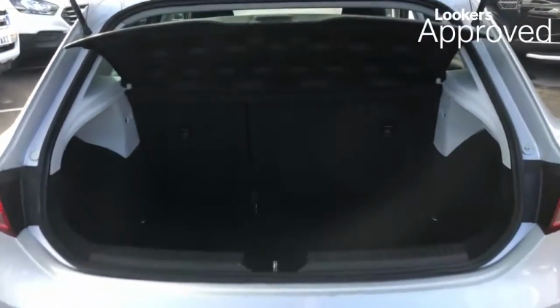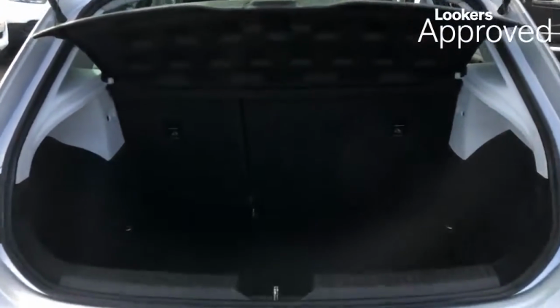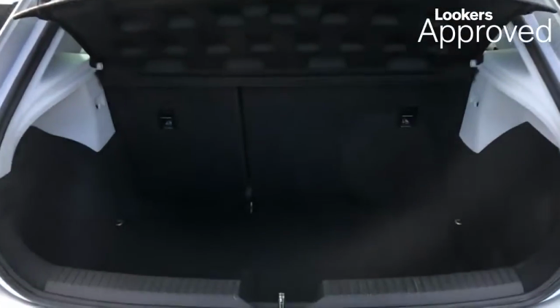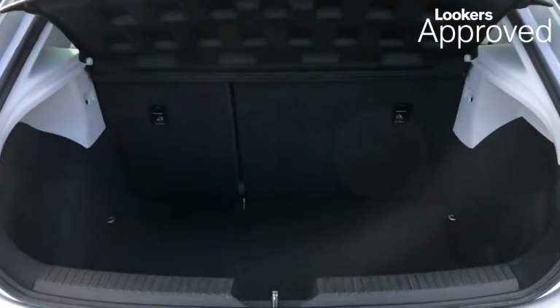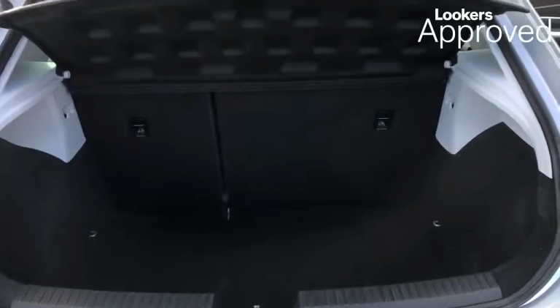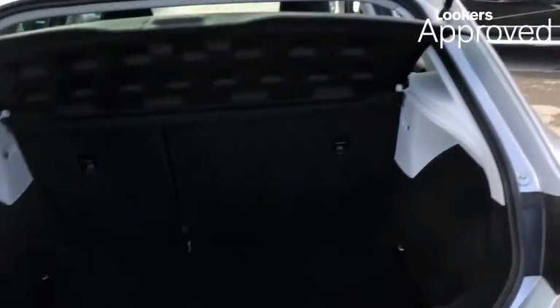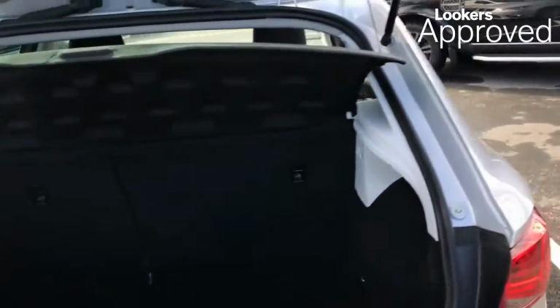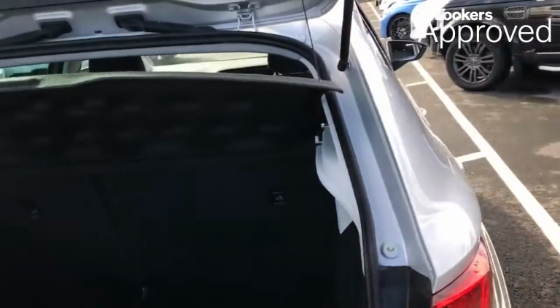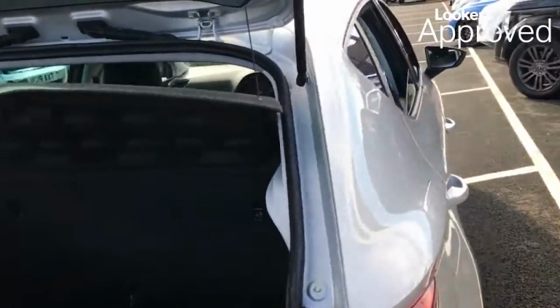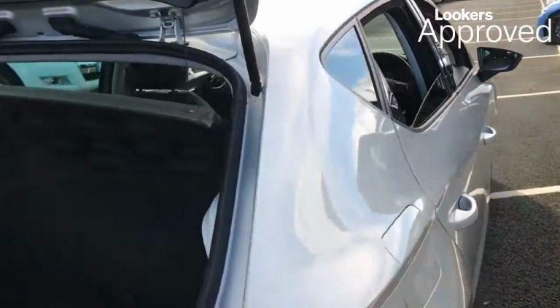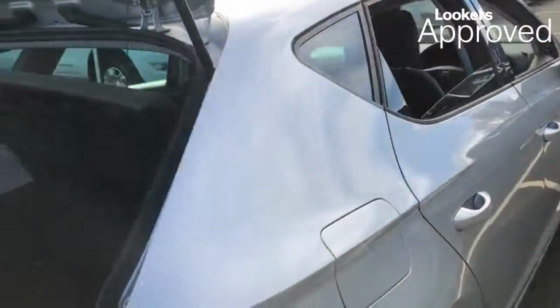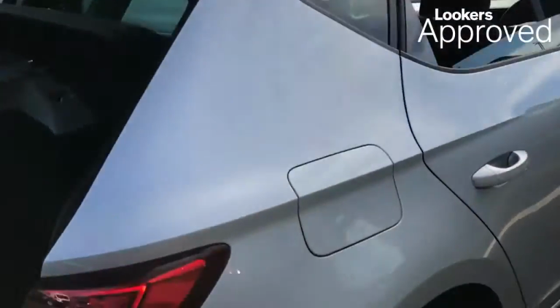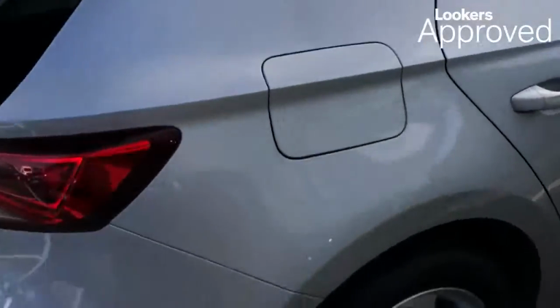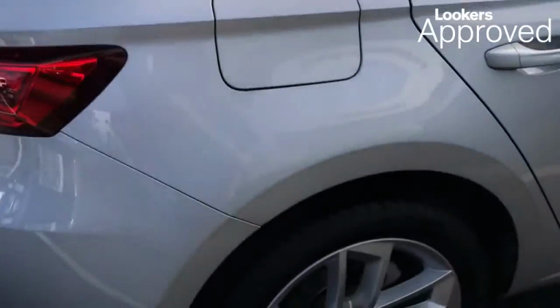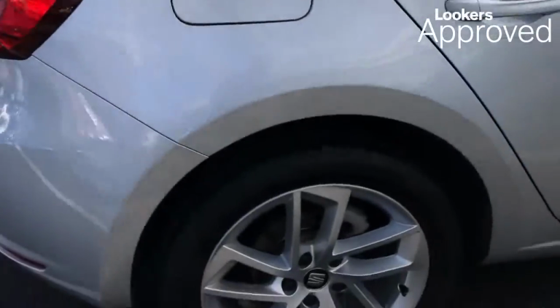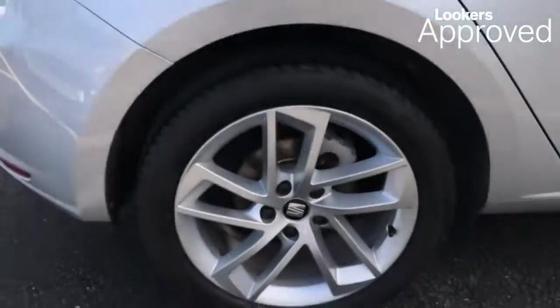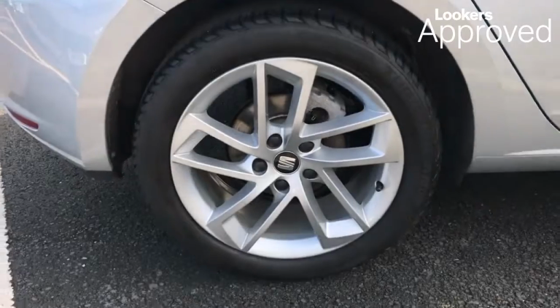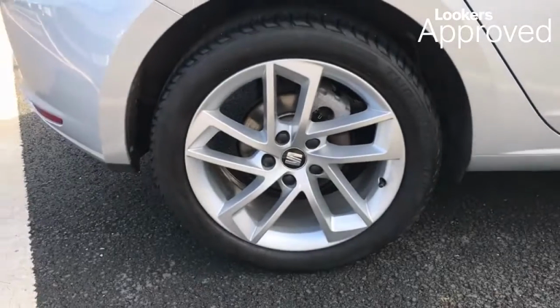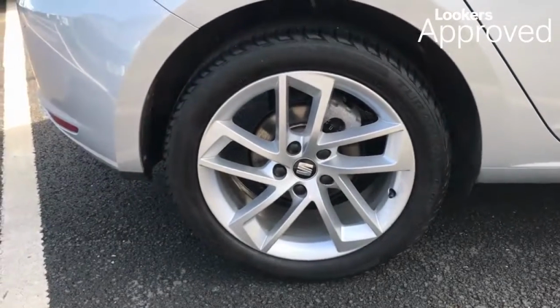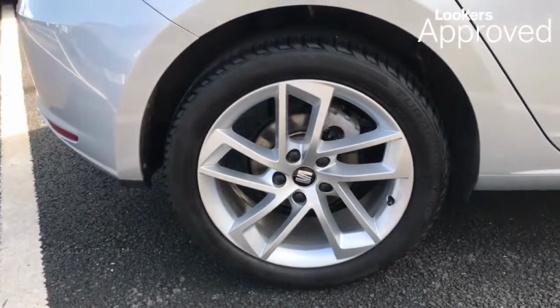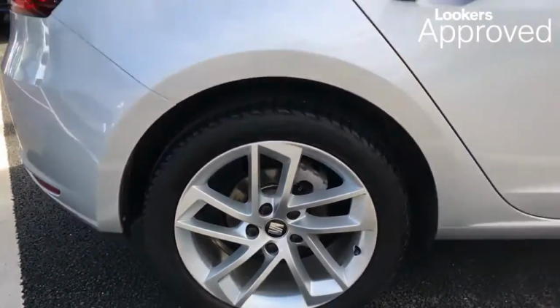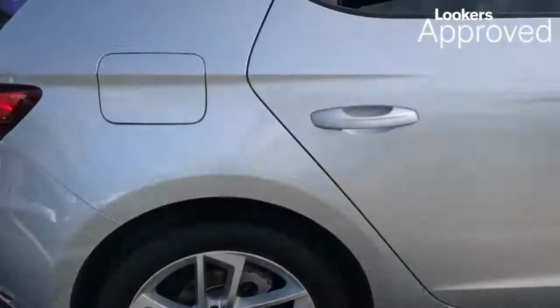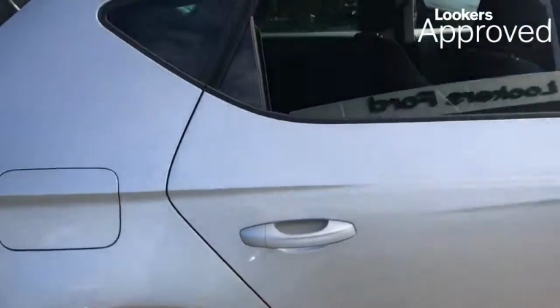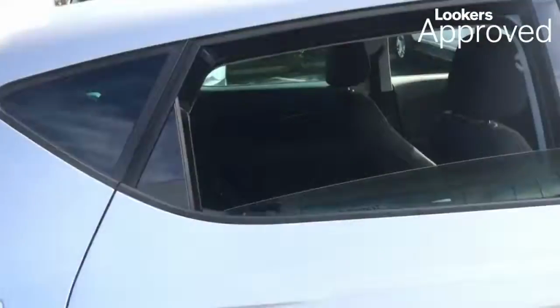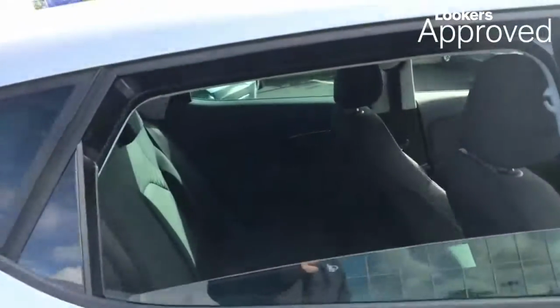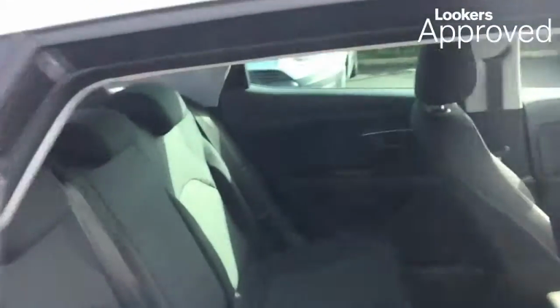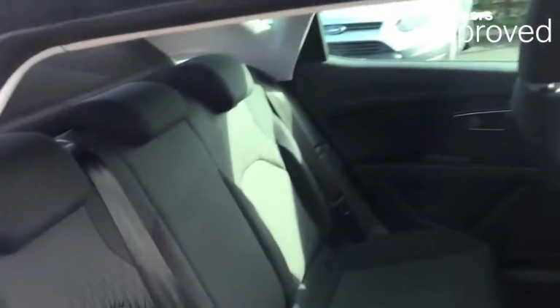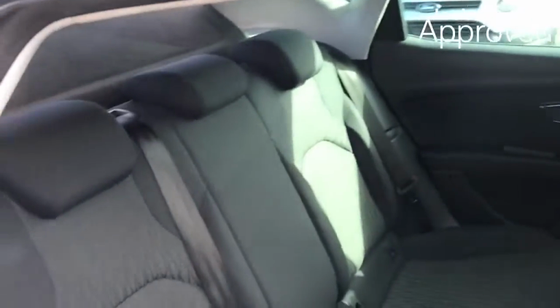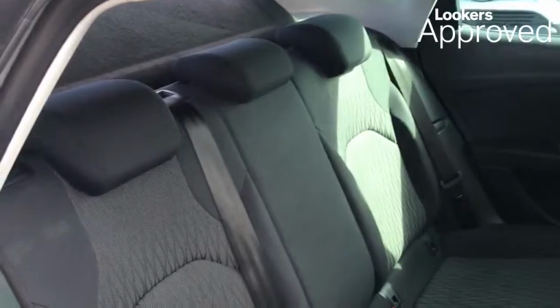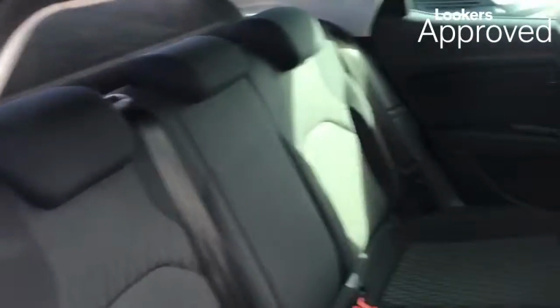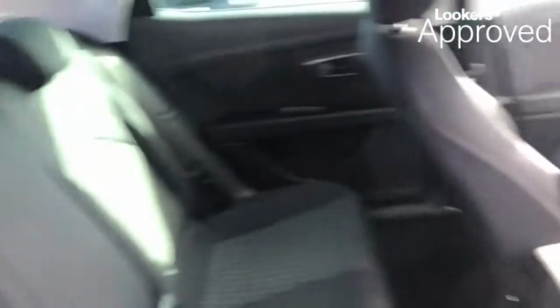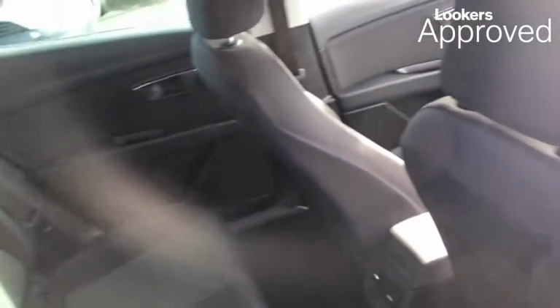HPI check. Quality assurance mark. And no admin fees.